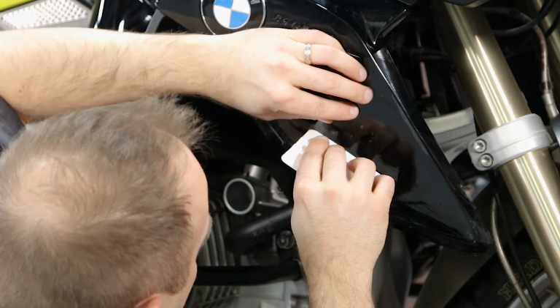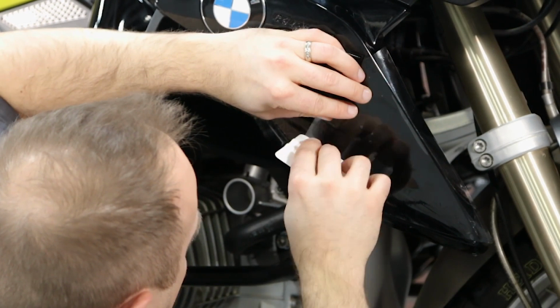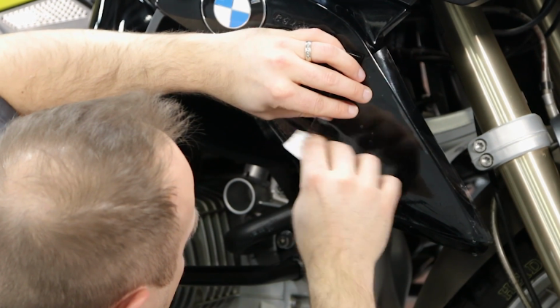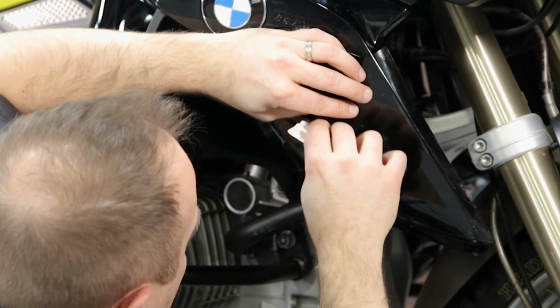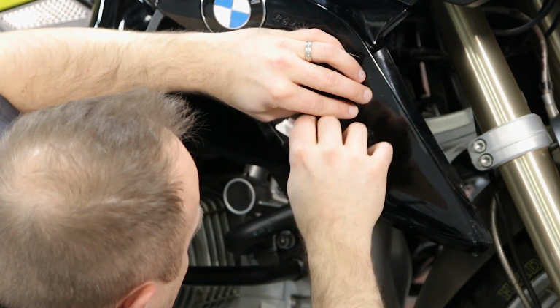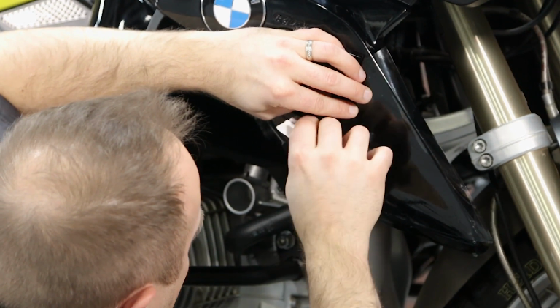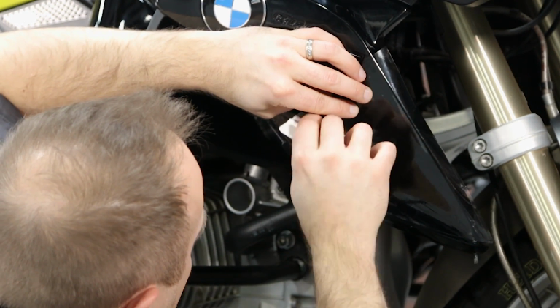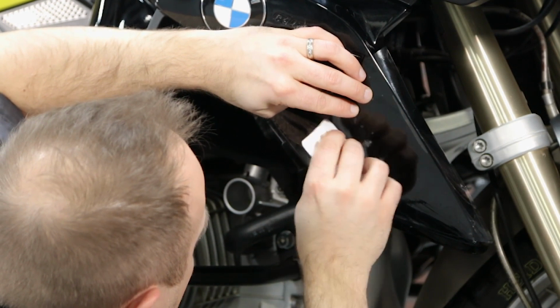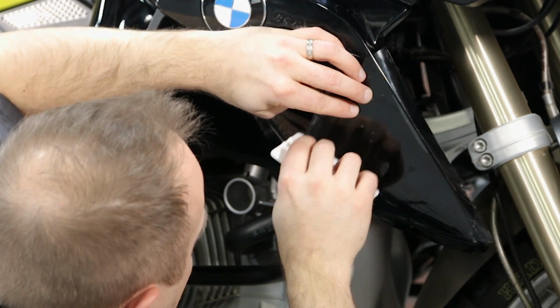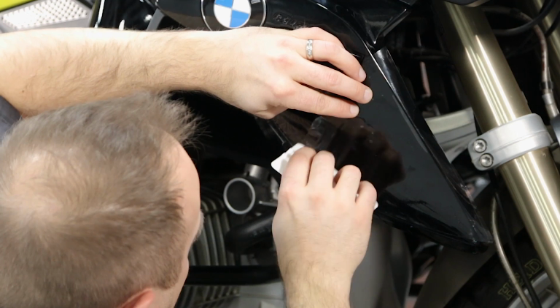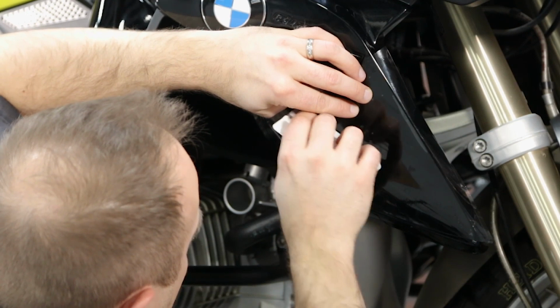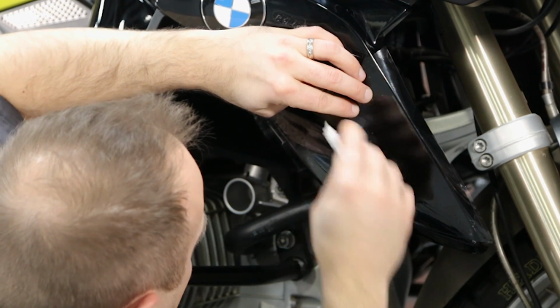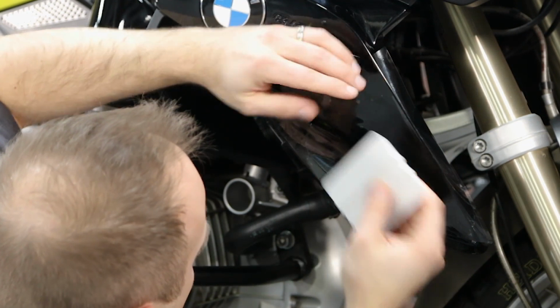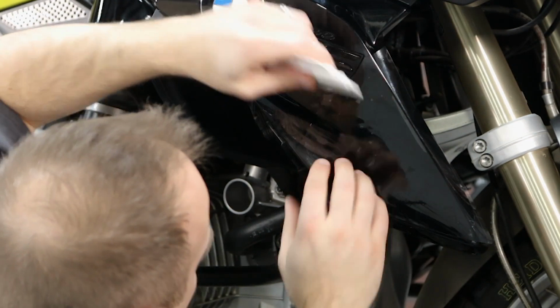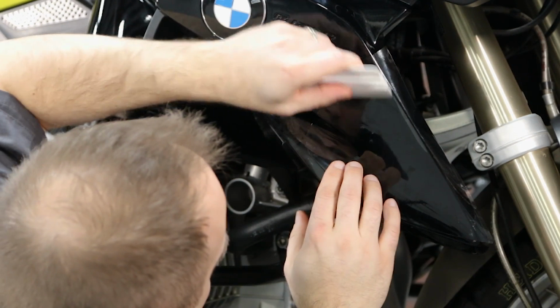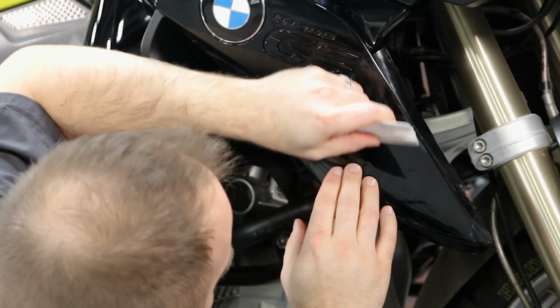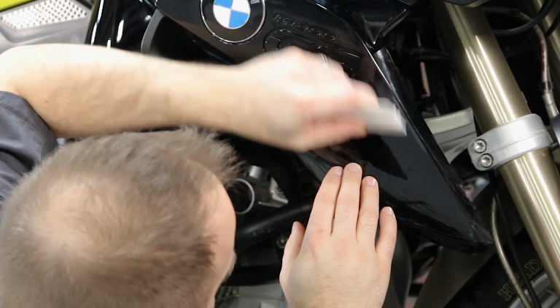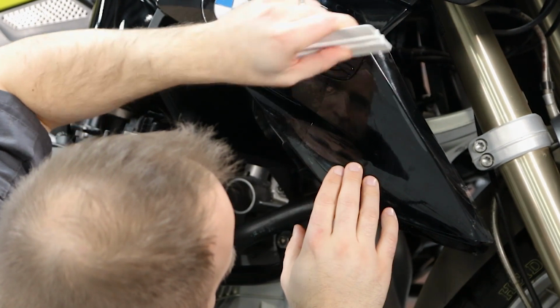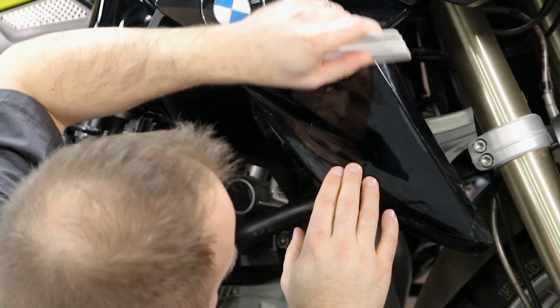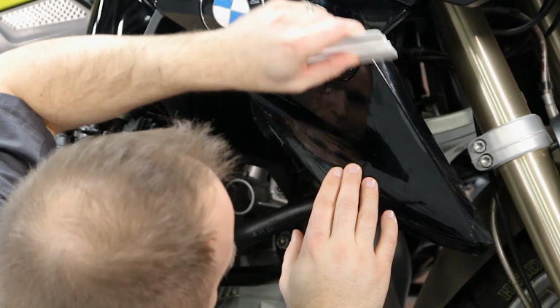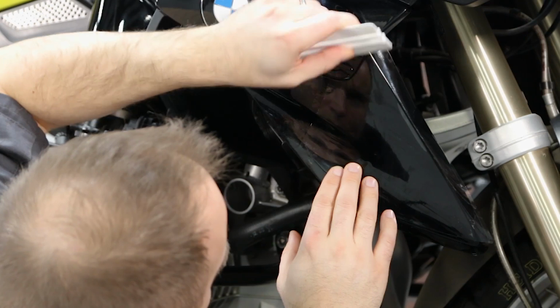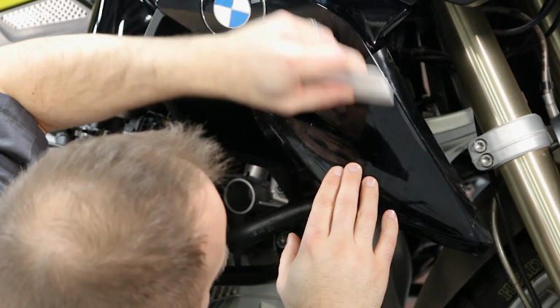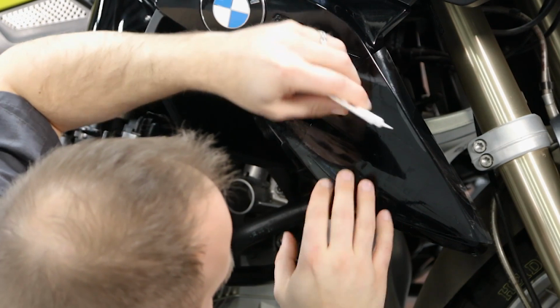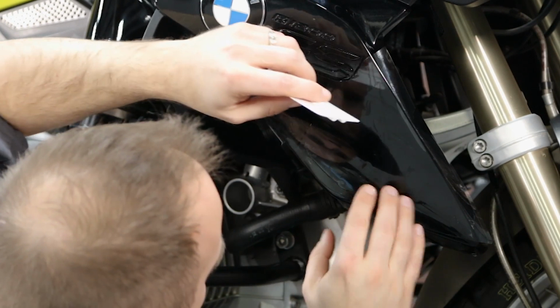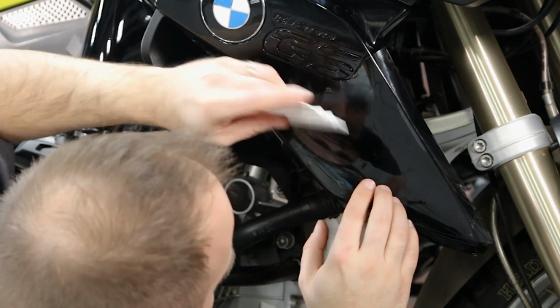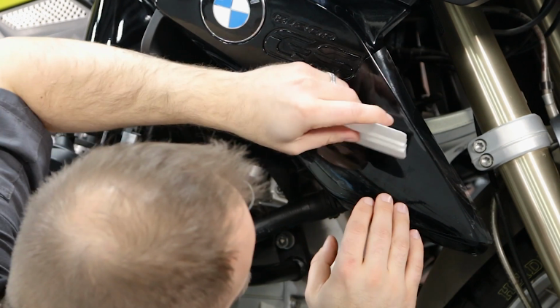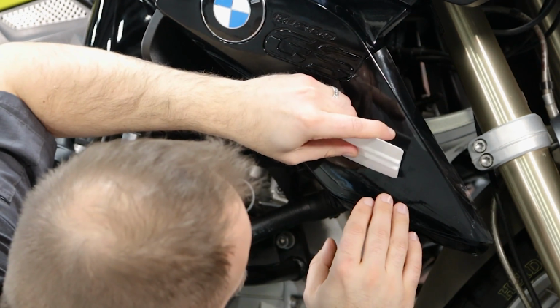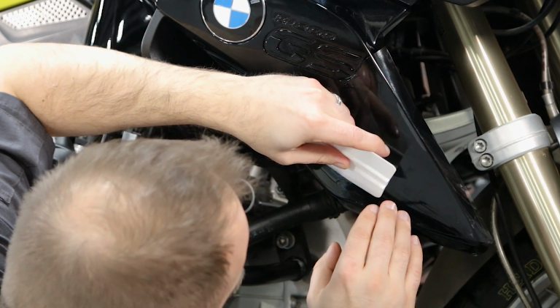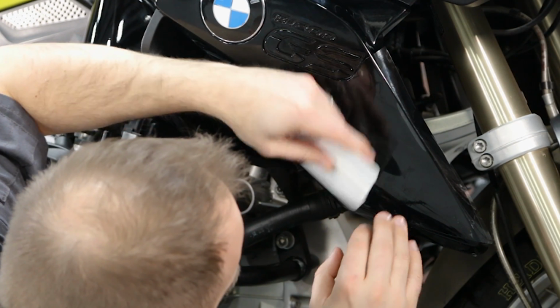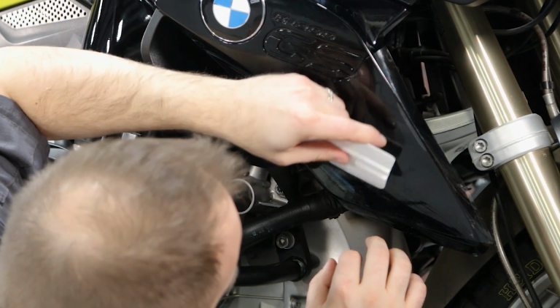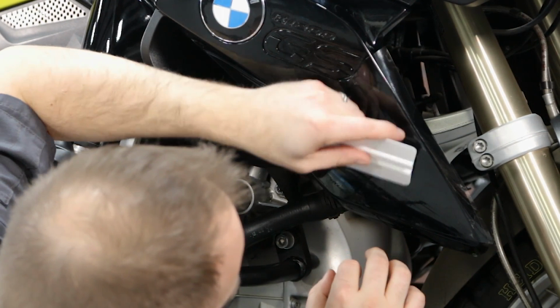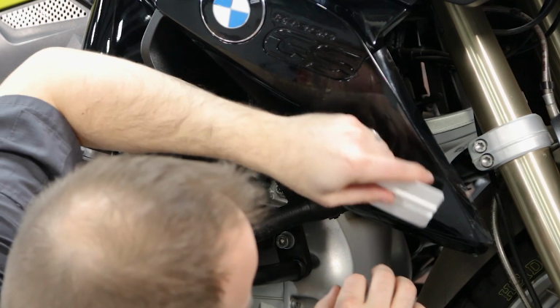Try to avoid going backward if you can. Keep going until there's no air entrapment, and if you should get any creases in the film, keep working towards the edges. If you can't get it to lay down, don't worry — you can lift the film, respray it with some of the solution, and try again. Patience is the key here.